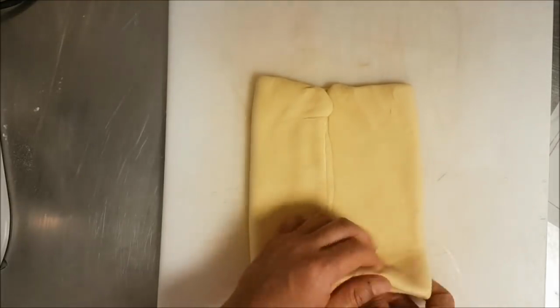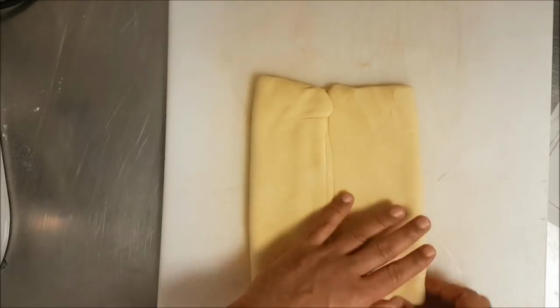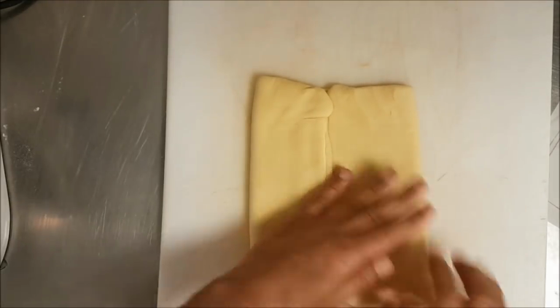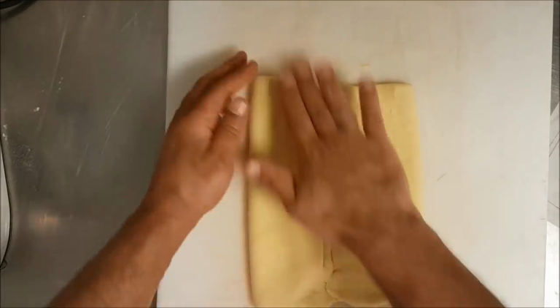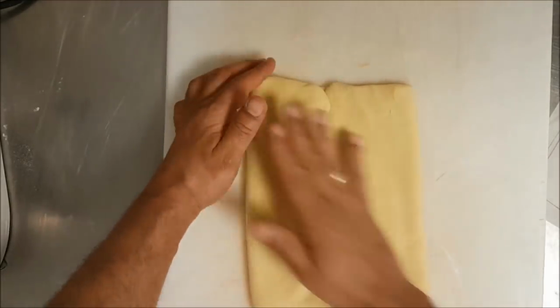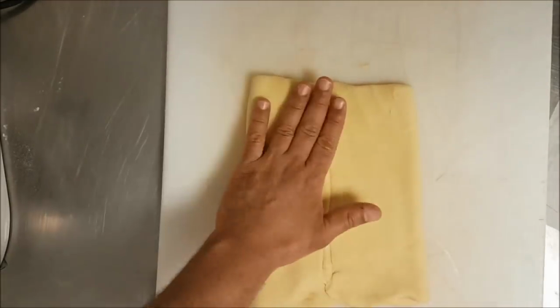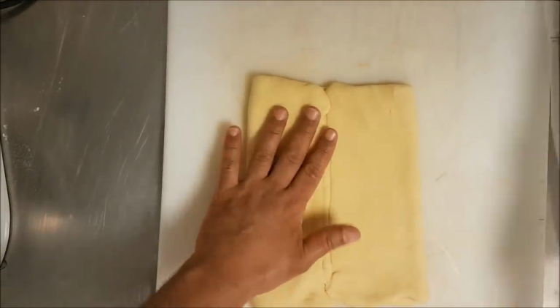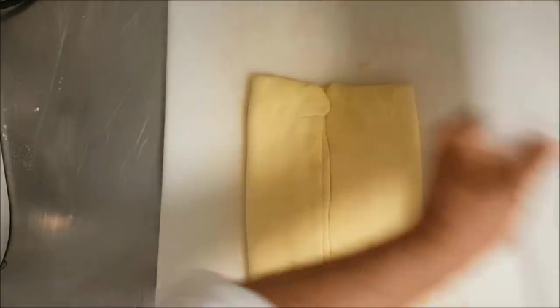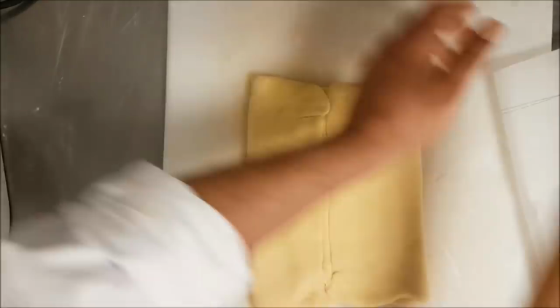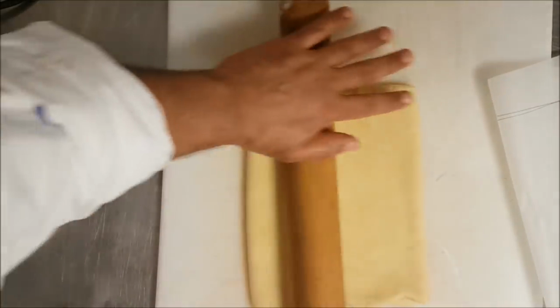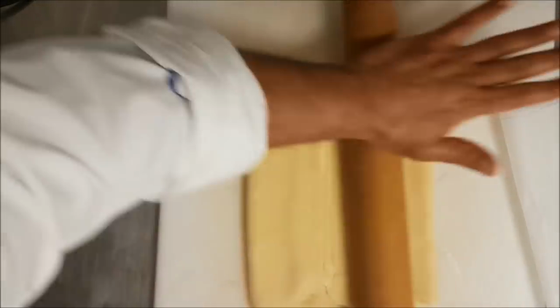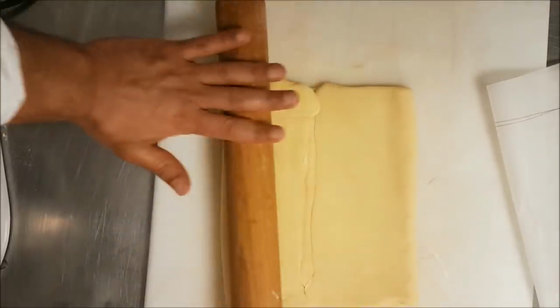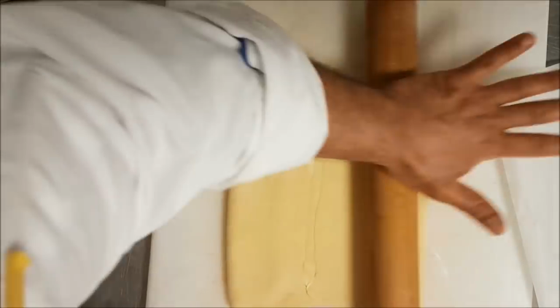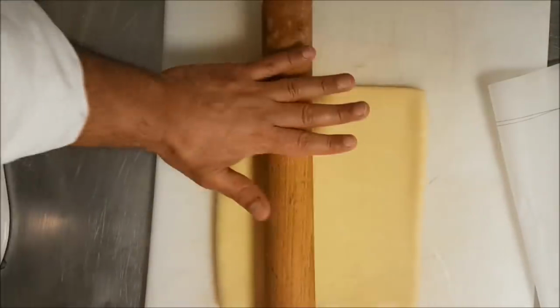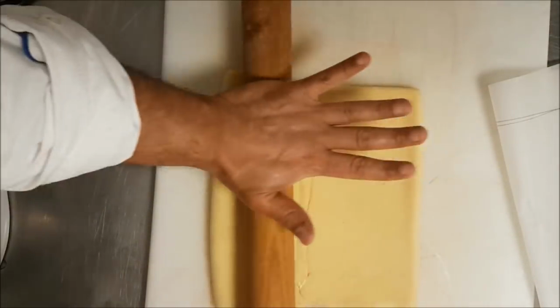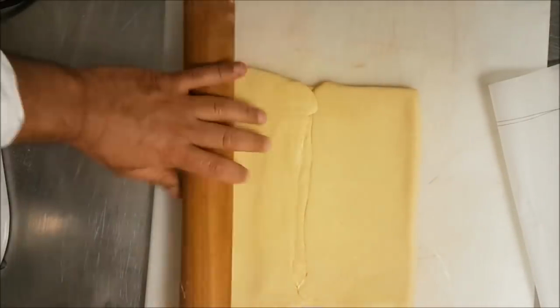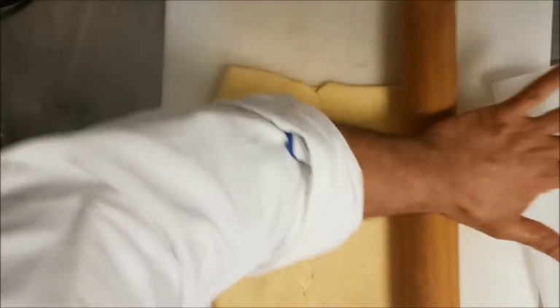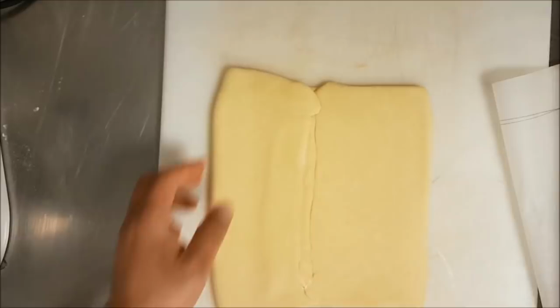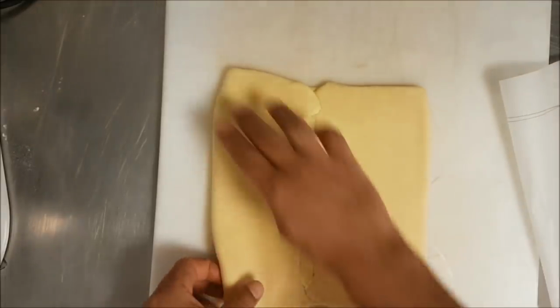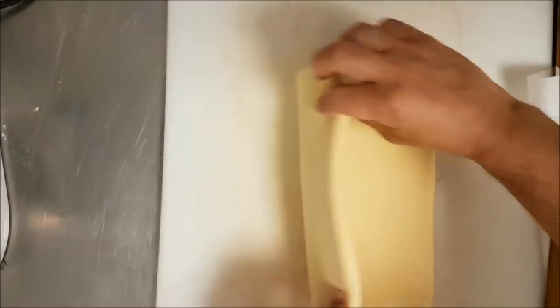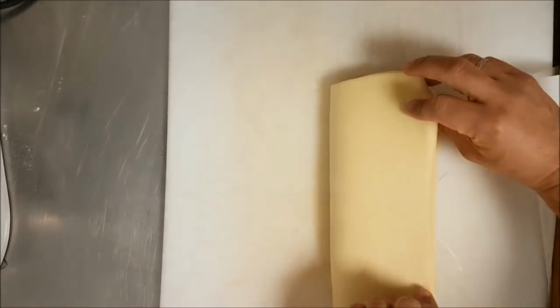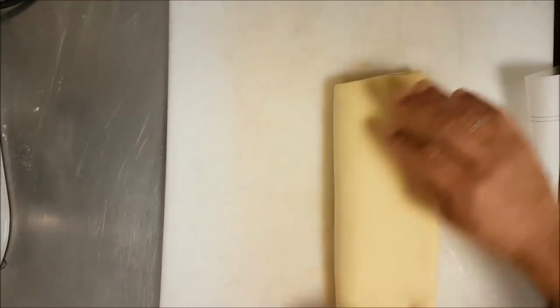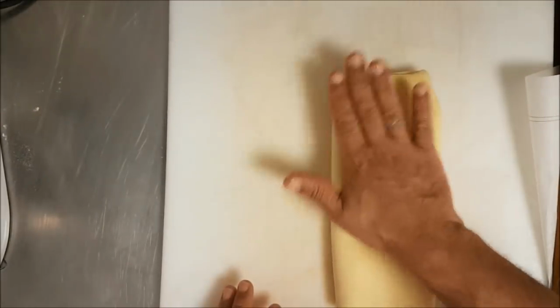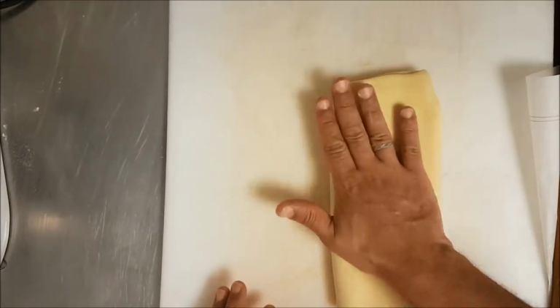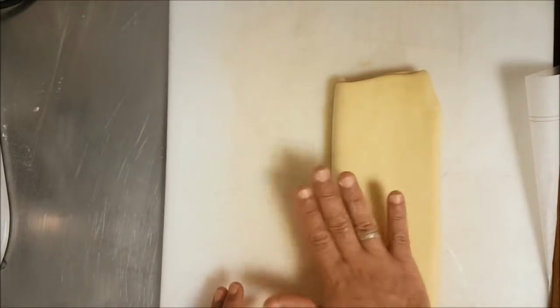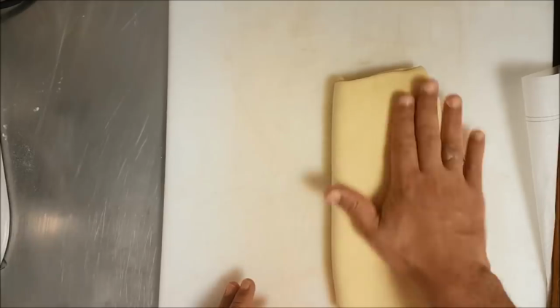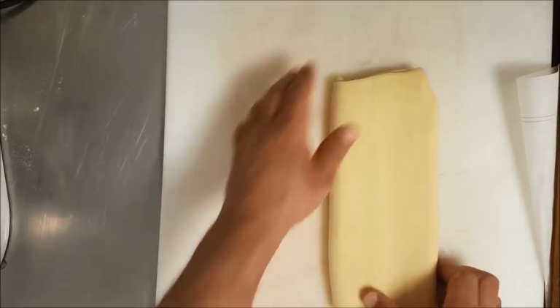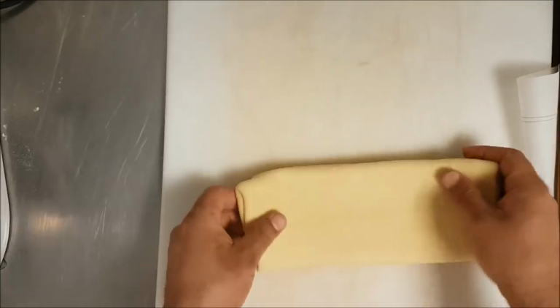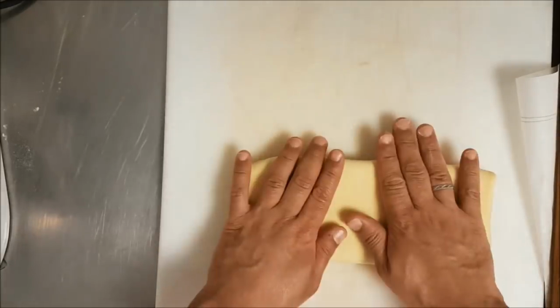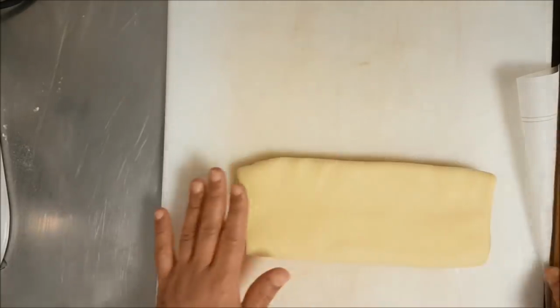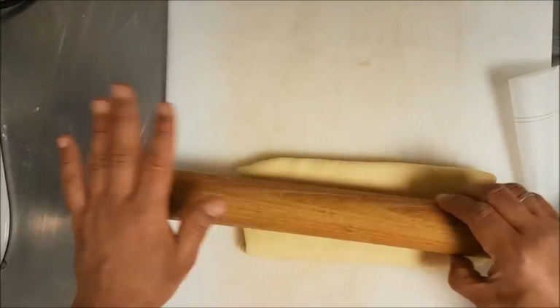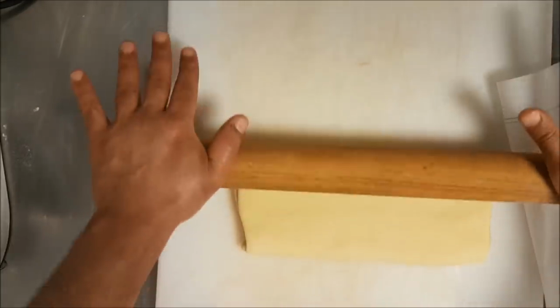I must always keep the shape square or rectangular. Now I spread the dough — it's two folds done.